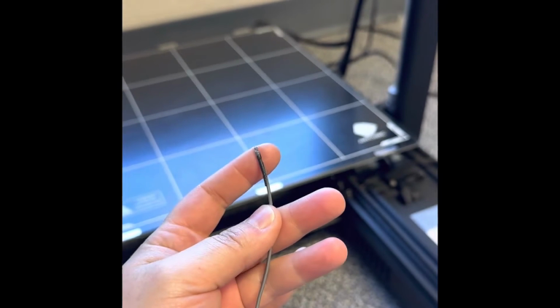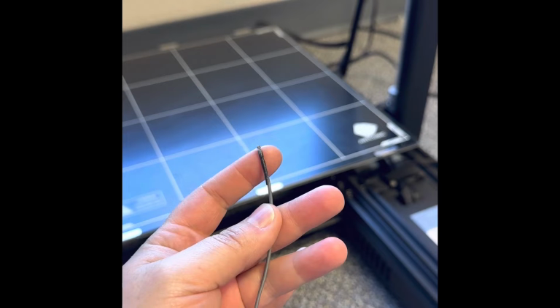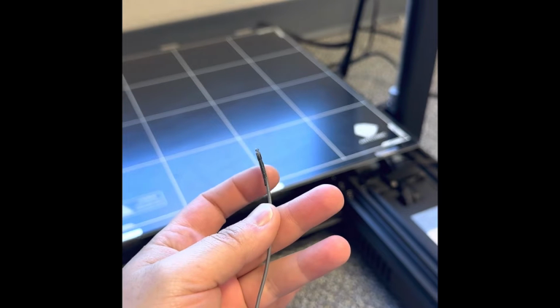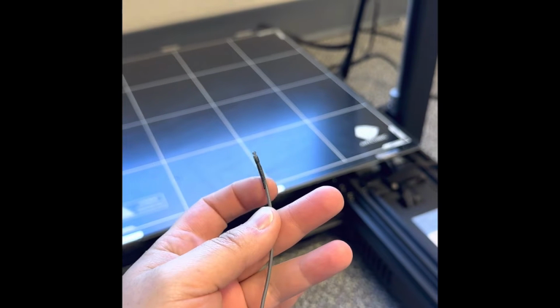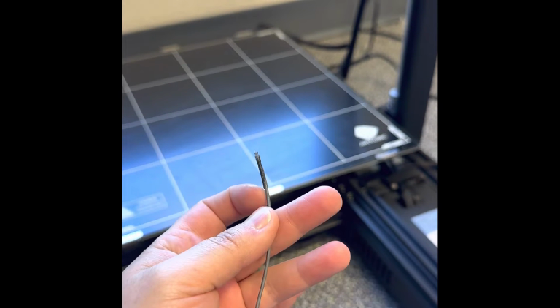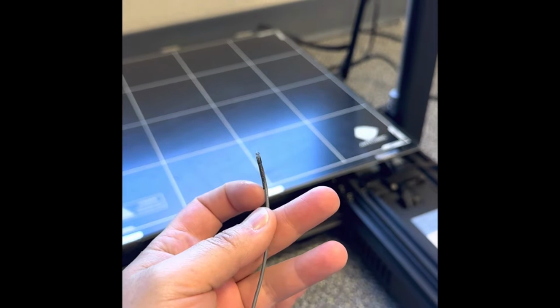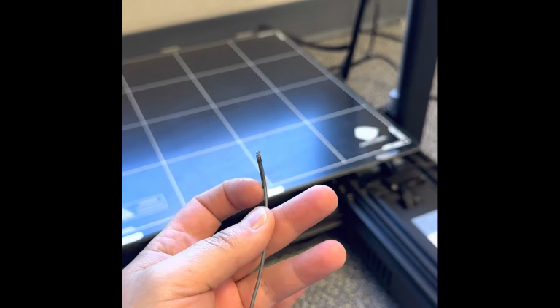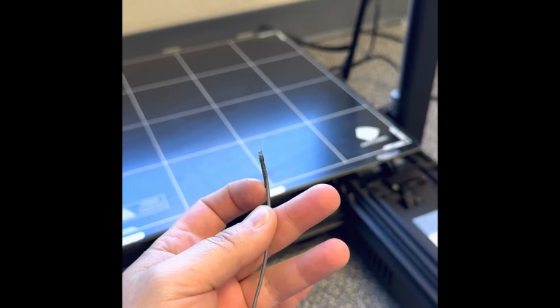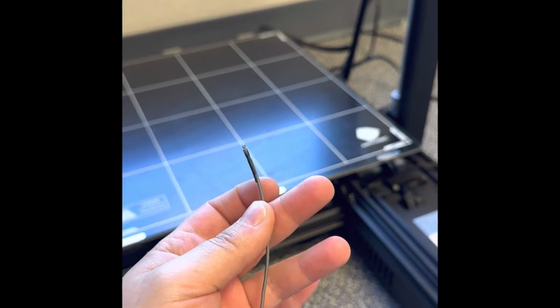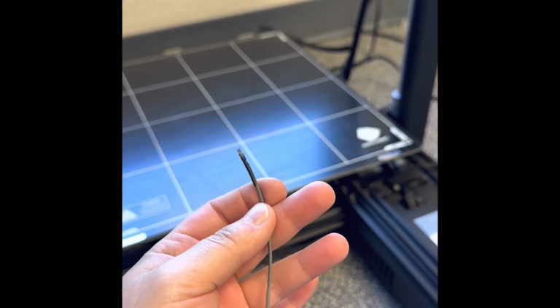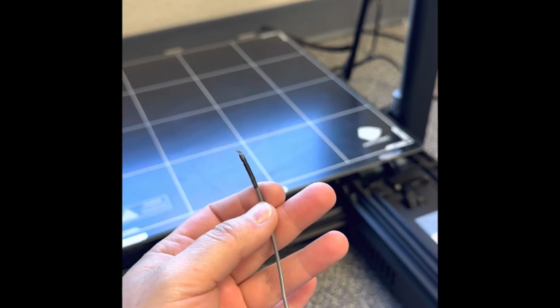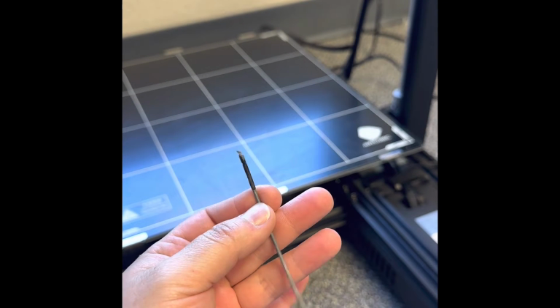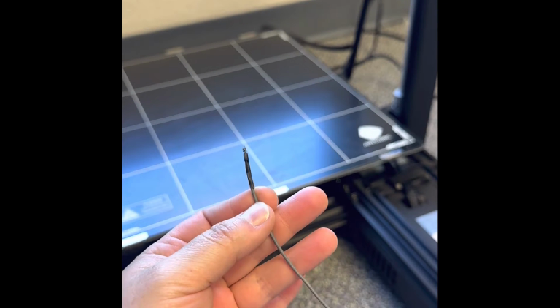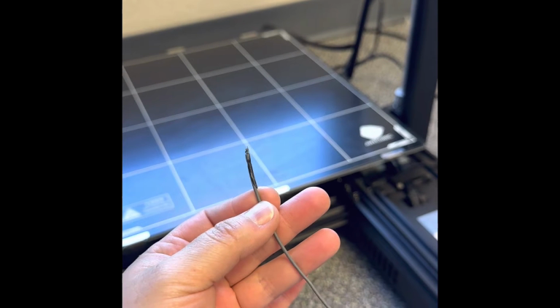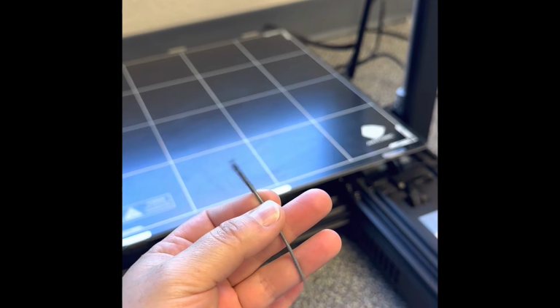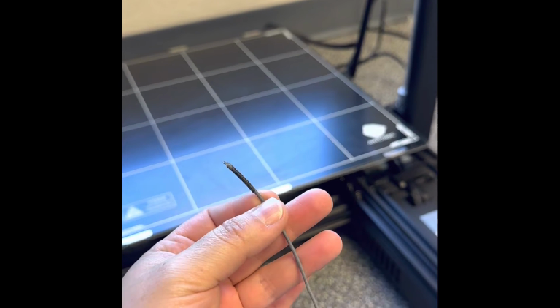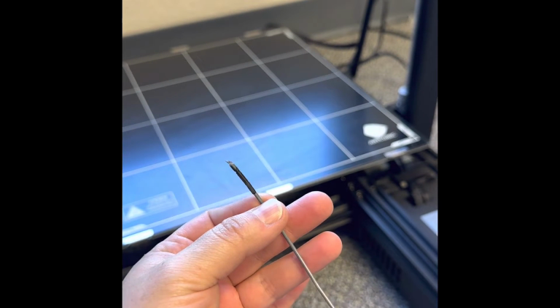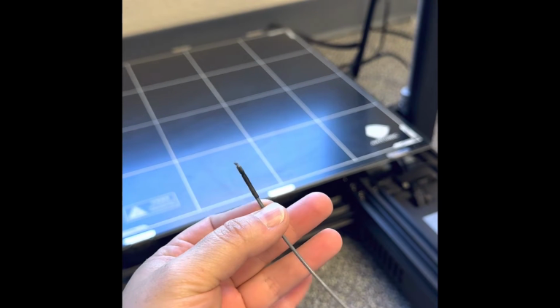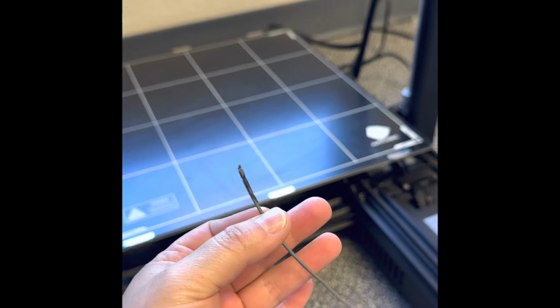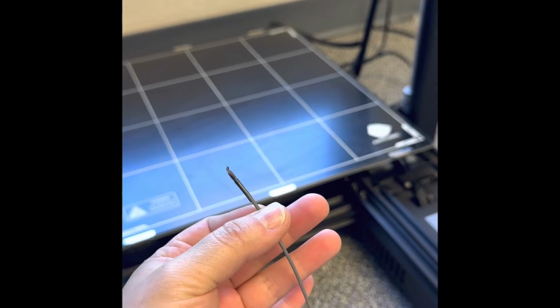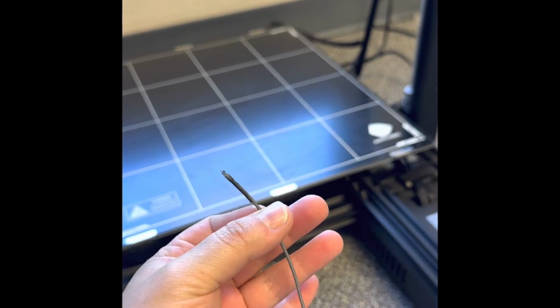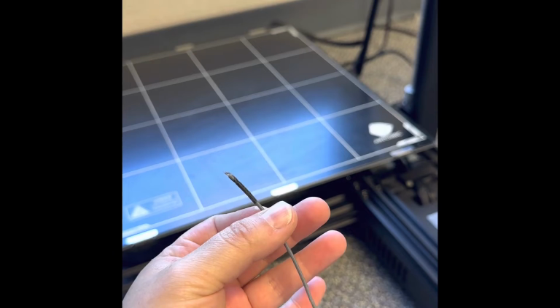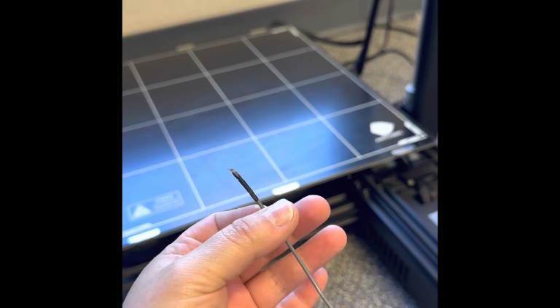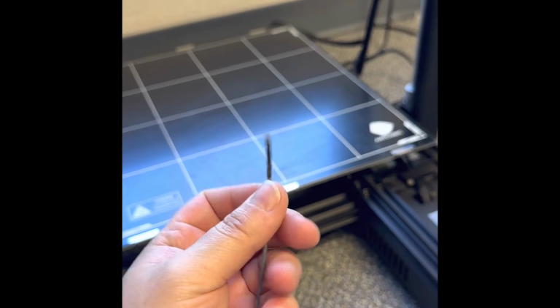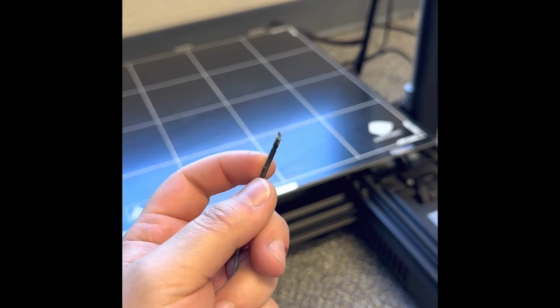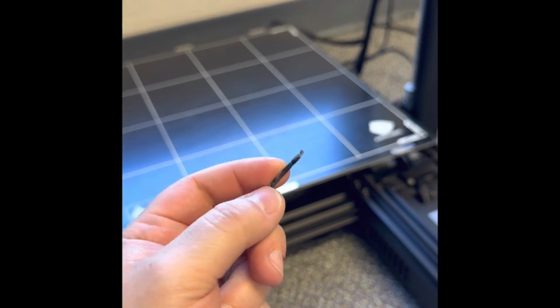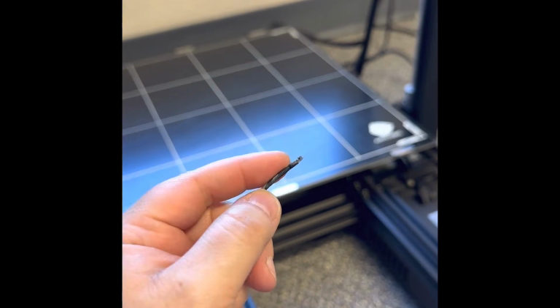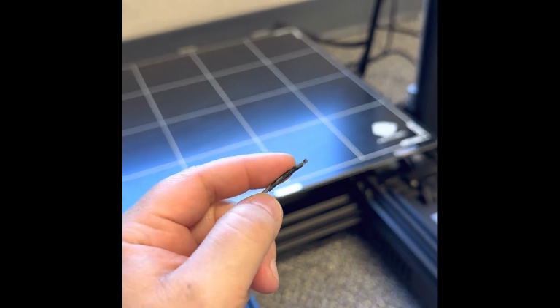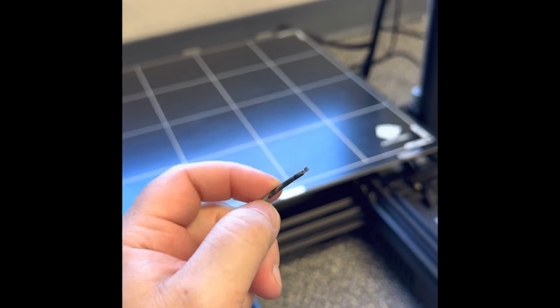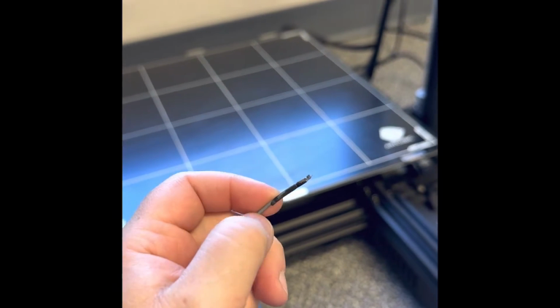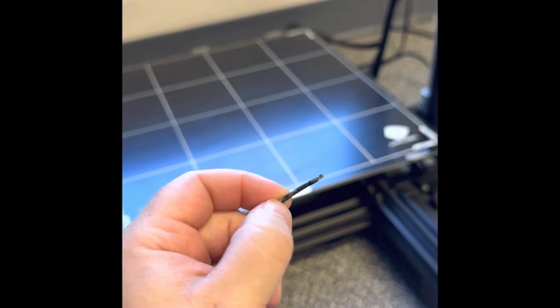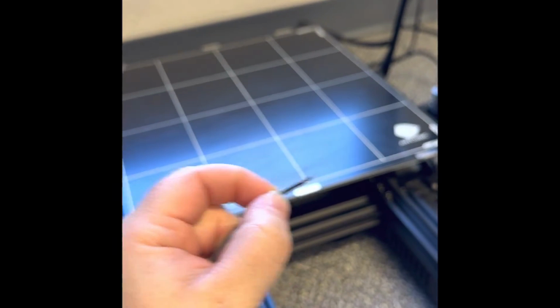Look at that — that was stuck in the nozzle. That is black with gray melted around into it. New nozzle time.